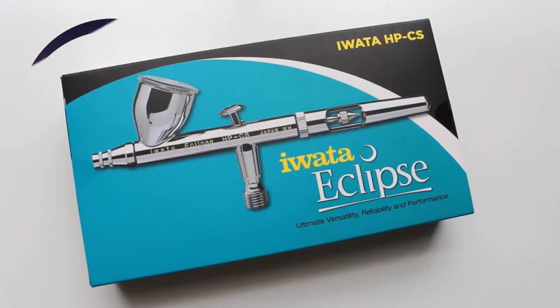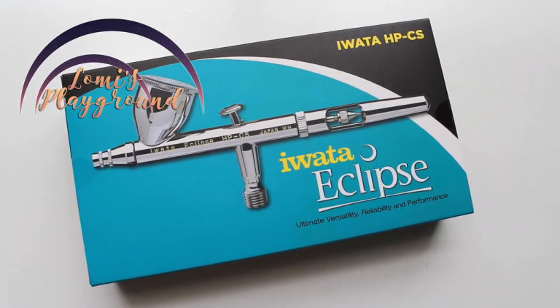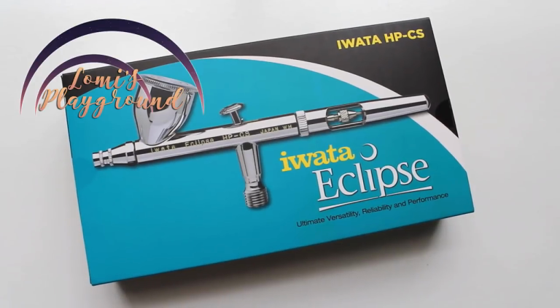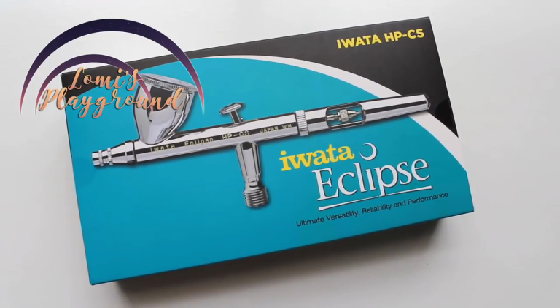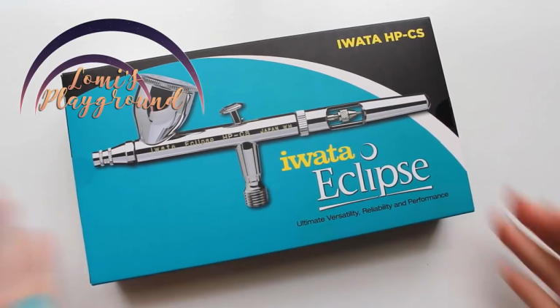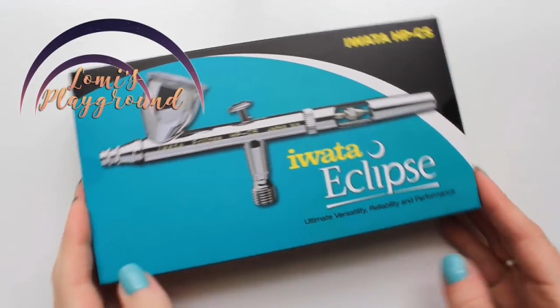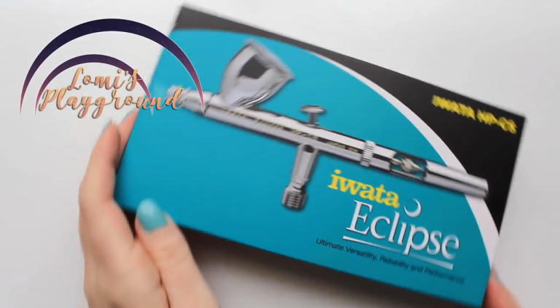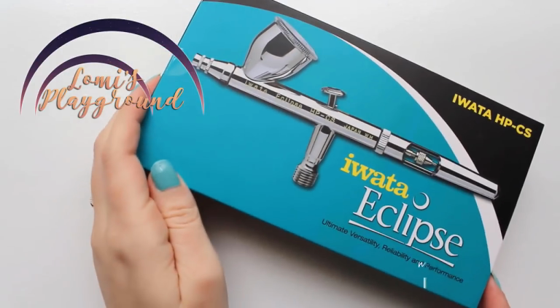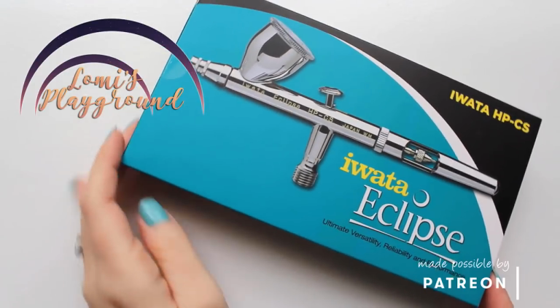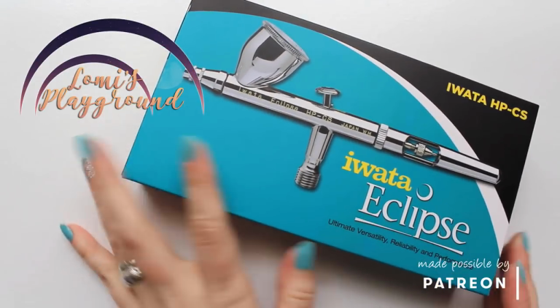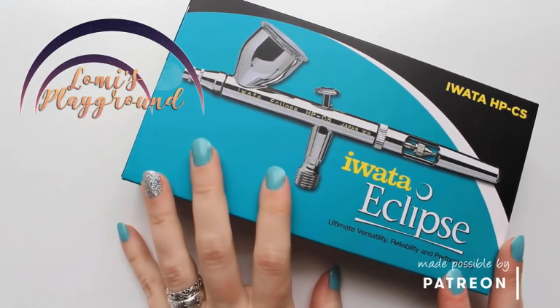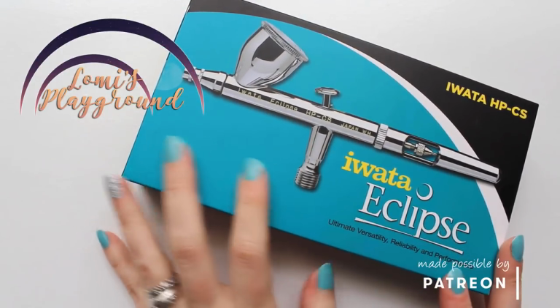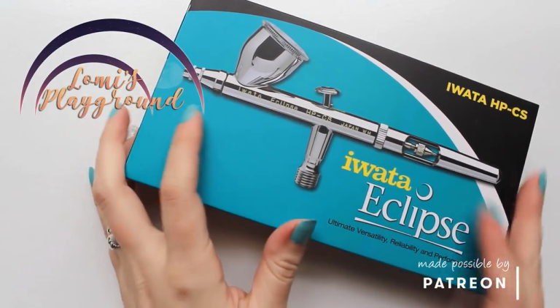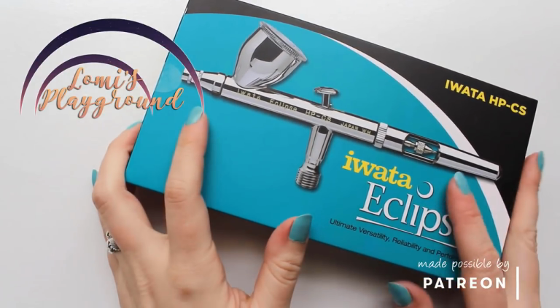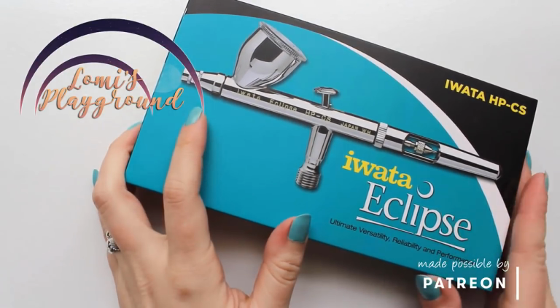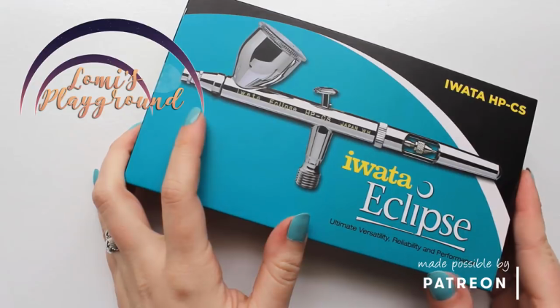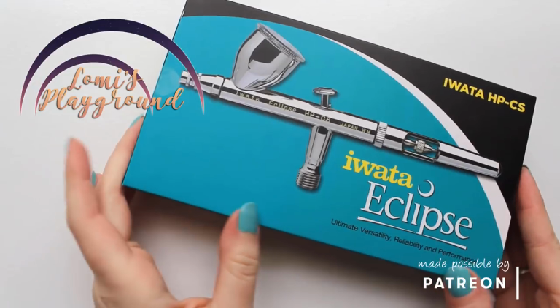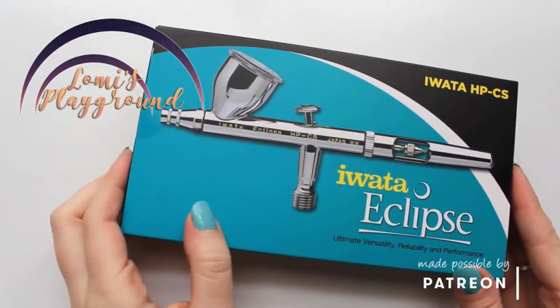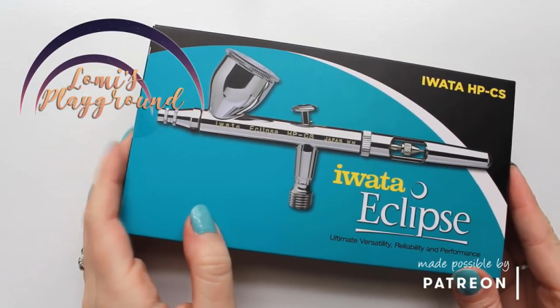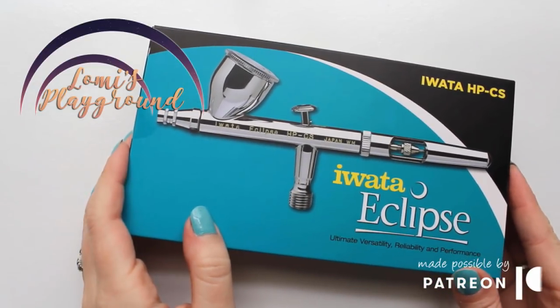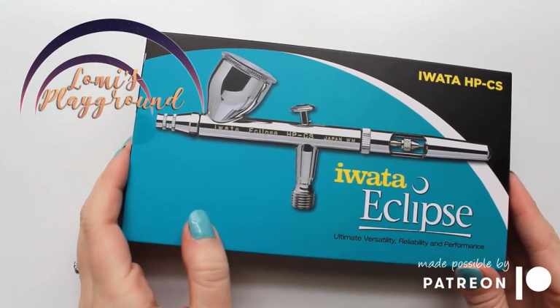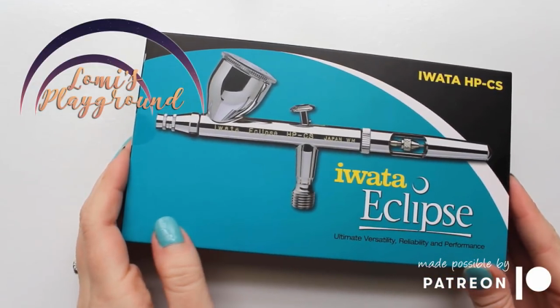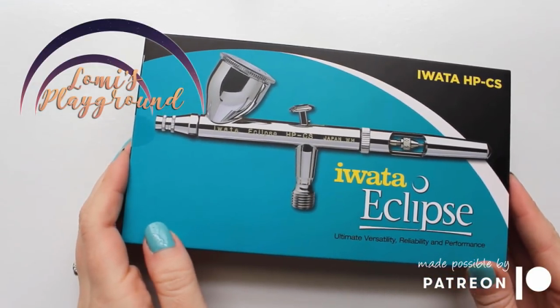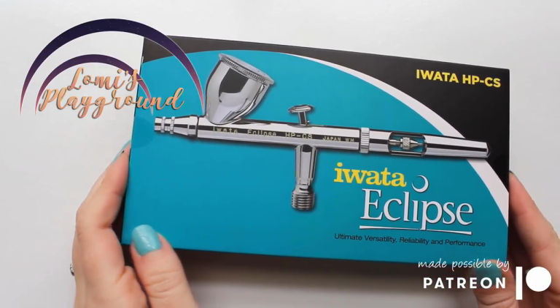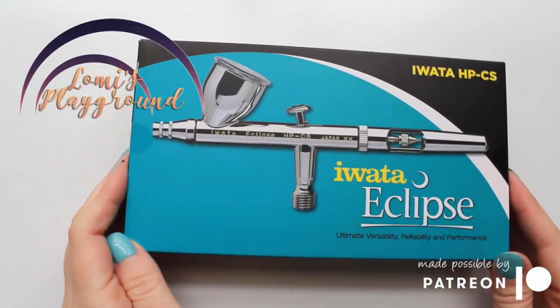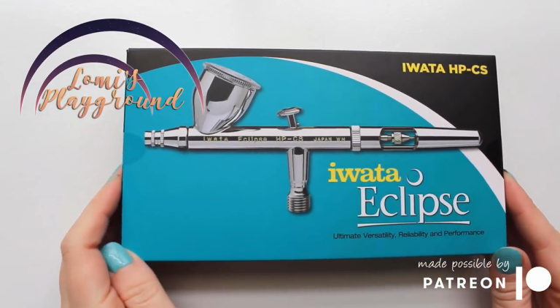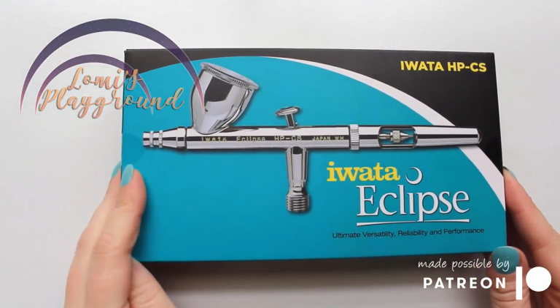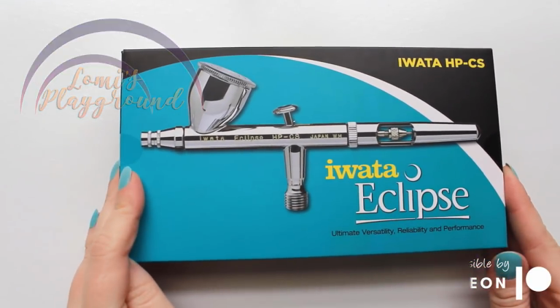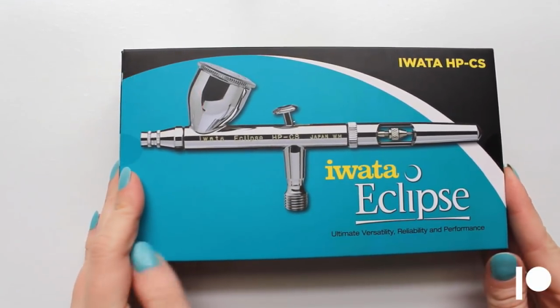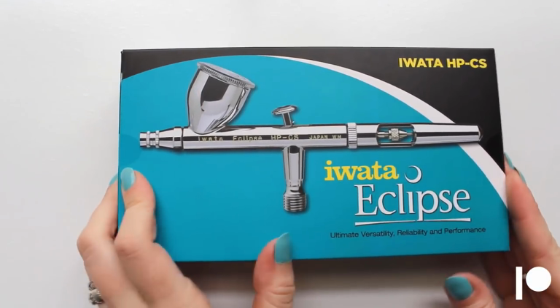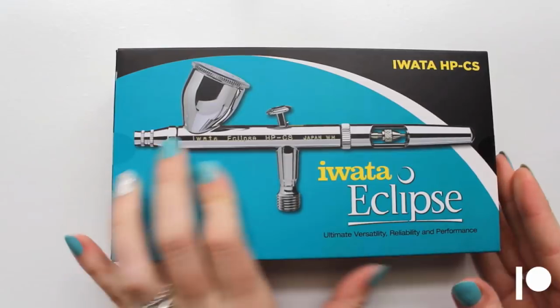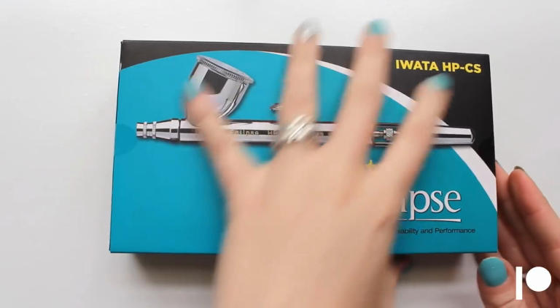Hey everyone, this is Lomi, and today I'm unboxing my new airbrush. My master airbrush I'd been using for years recently broke, and instead of repairing it, I decided it was time to upgrade to something a little nicer.